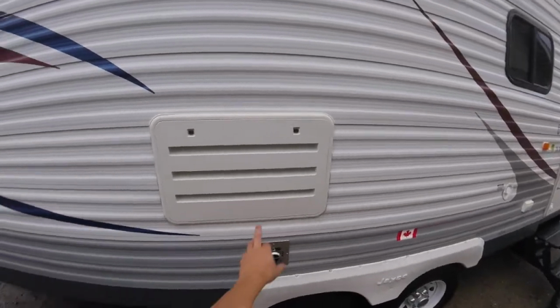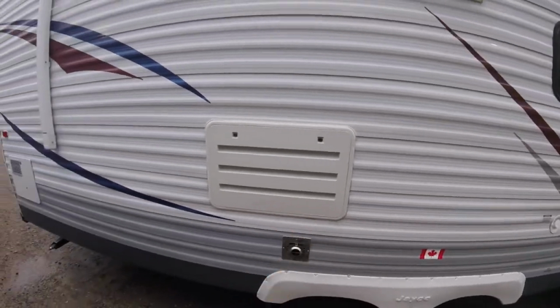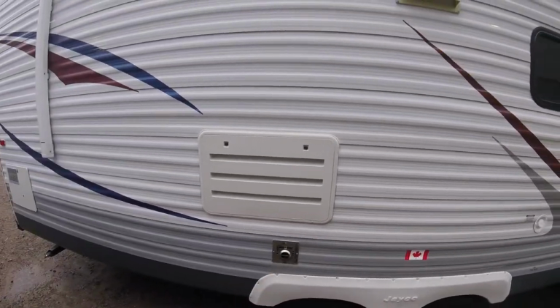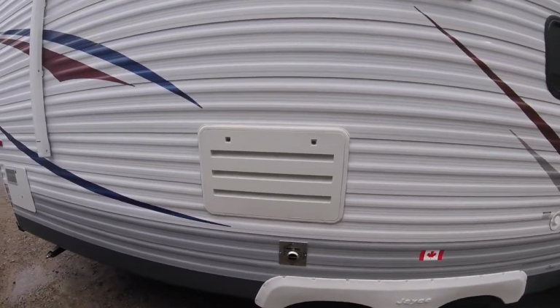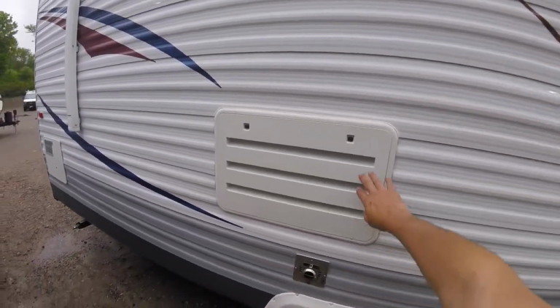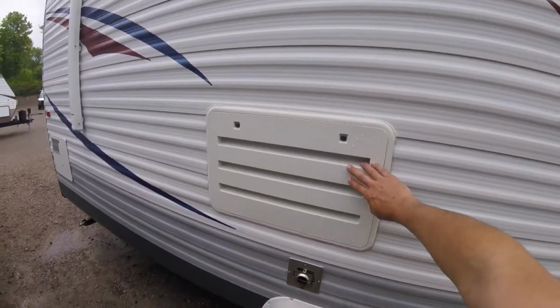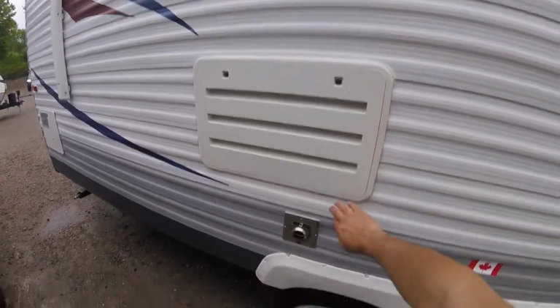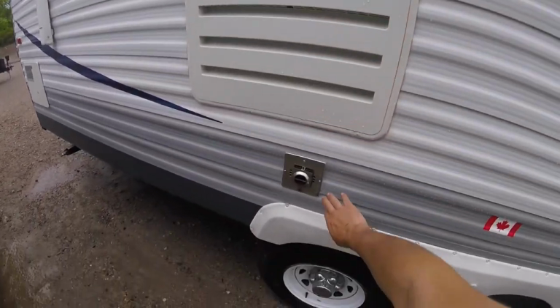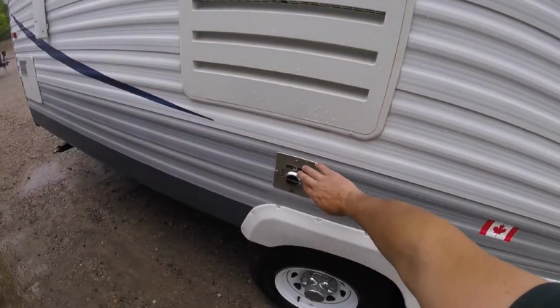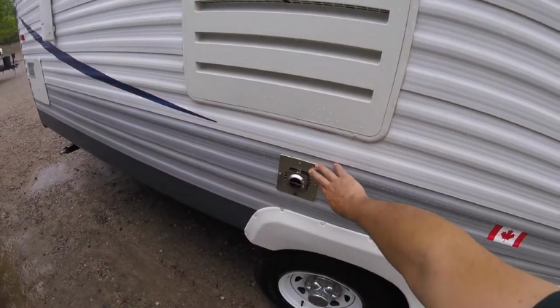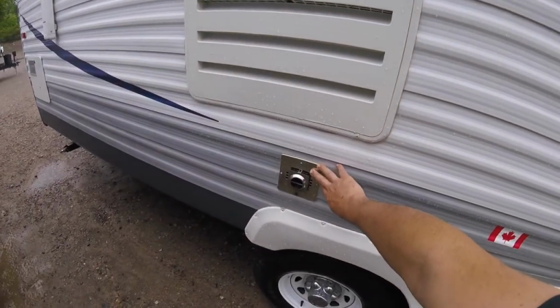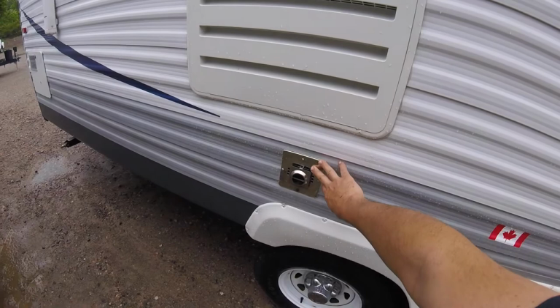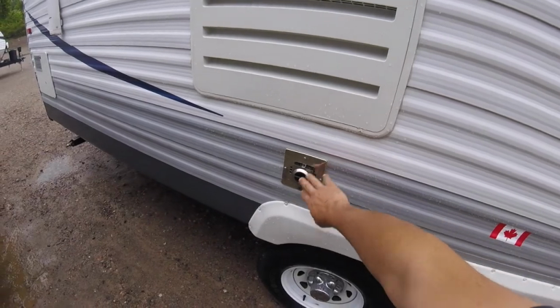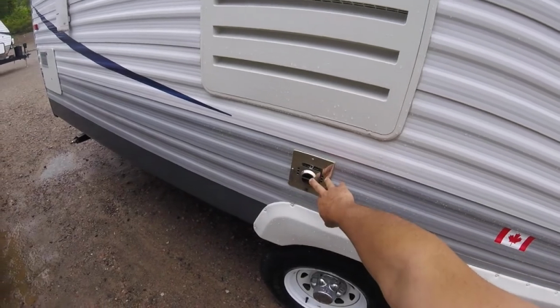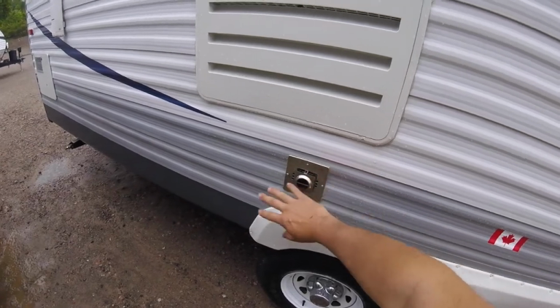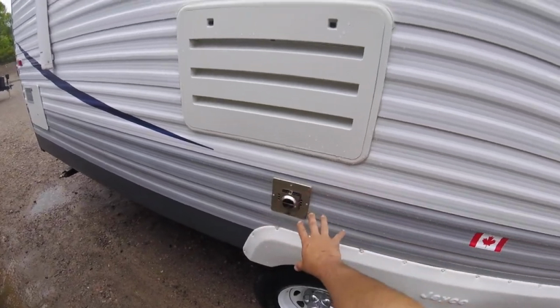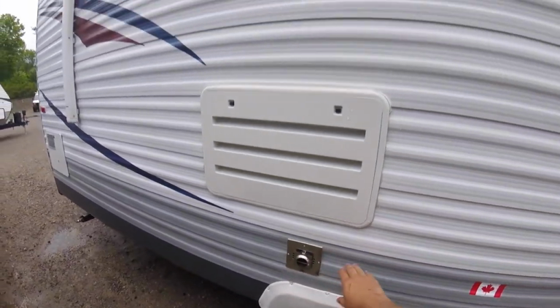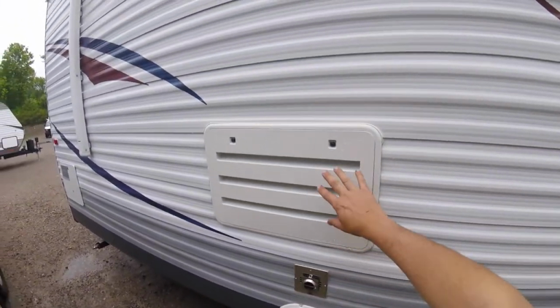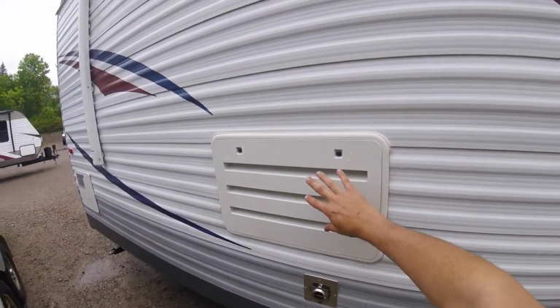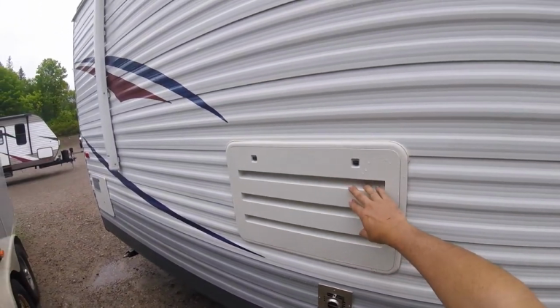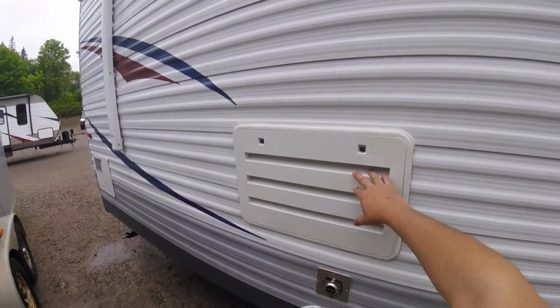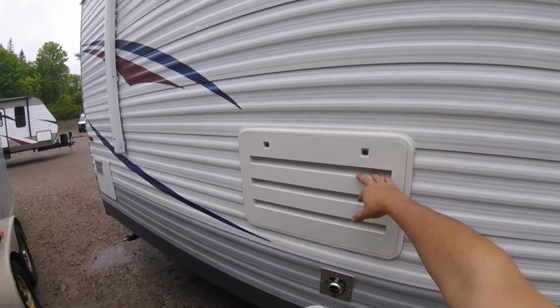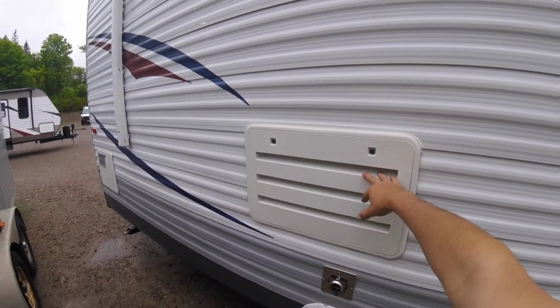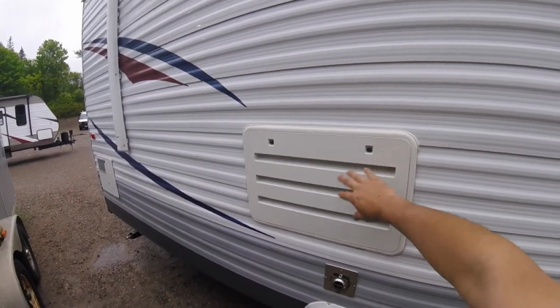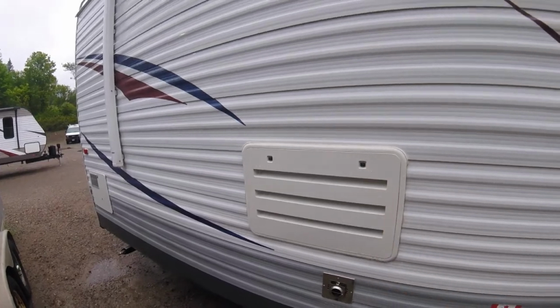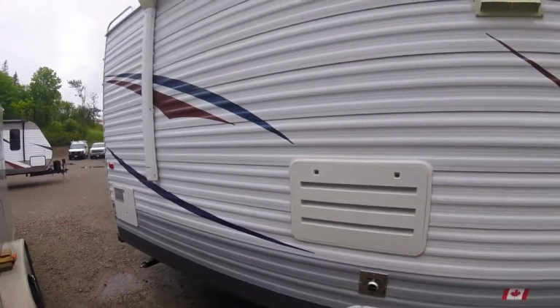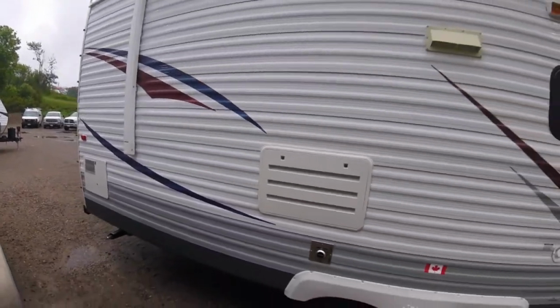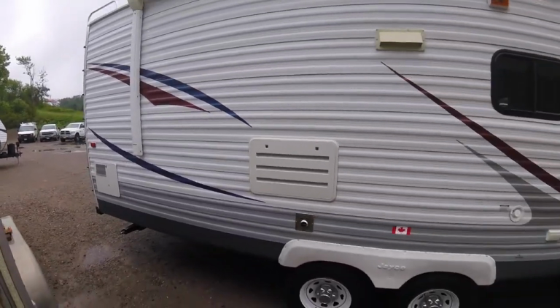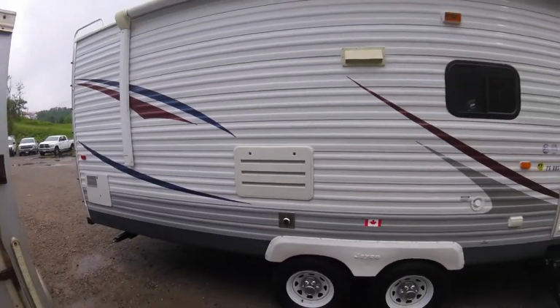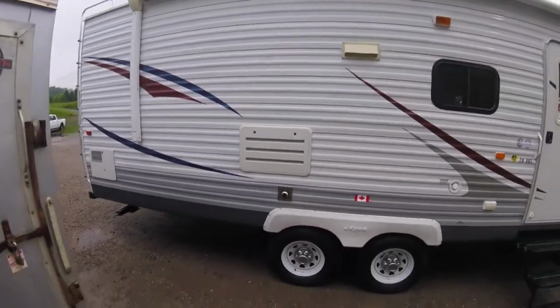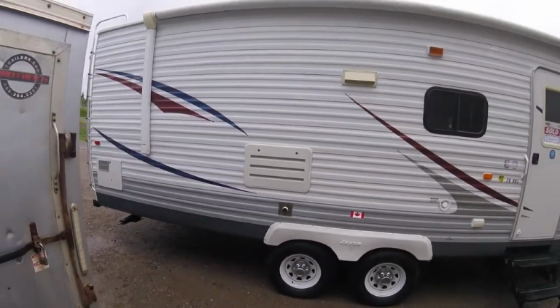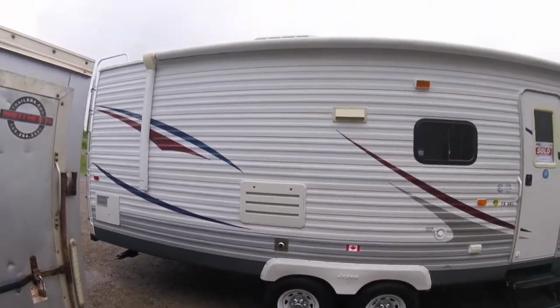This is your fridge vent, and this is the exhaust for the furnace. The furnace exhaust gets really hot, so you don't want anything in front of it. The fridge vent needs proper airflow for the fridge to work properly, so you don't want to block that either. Keep those areas free and clear.